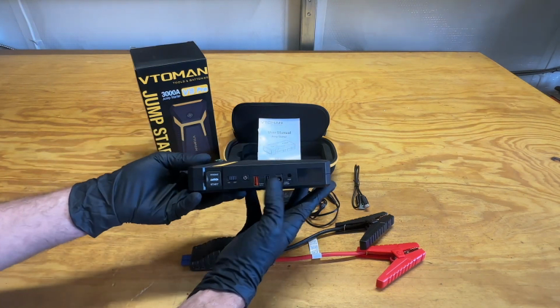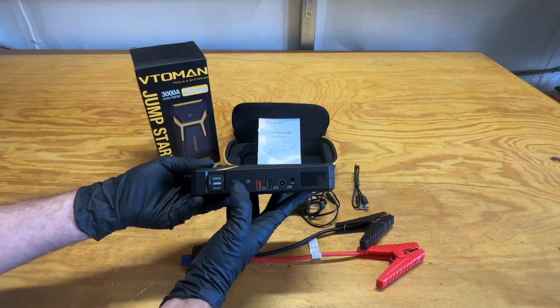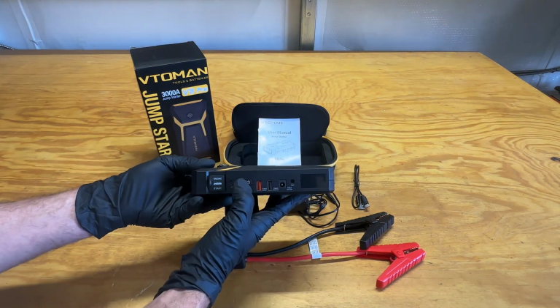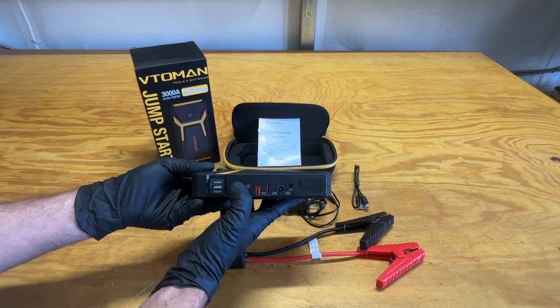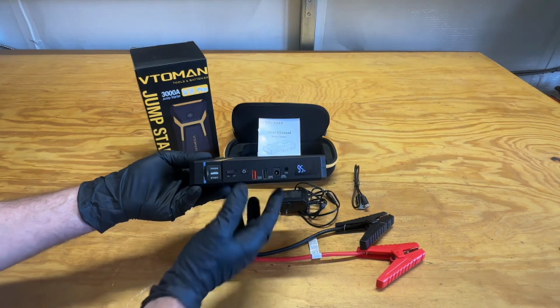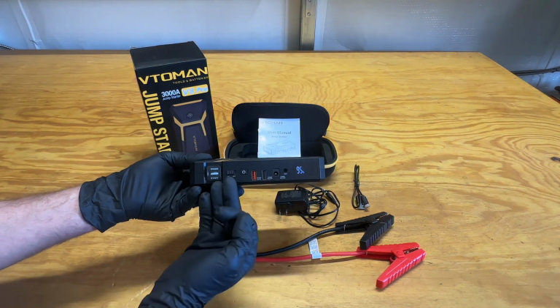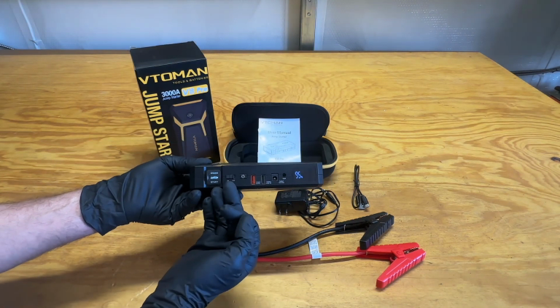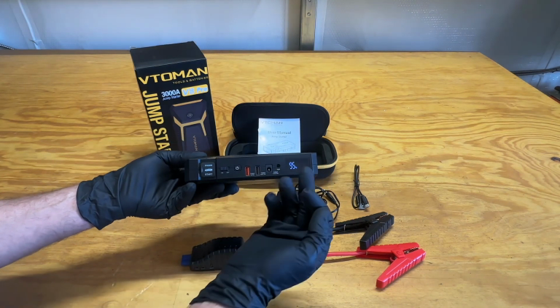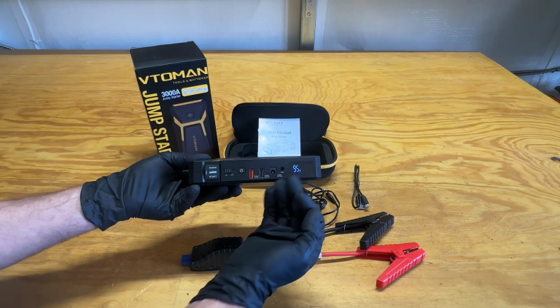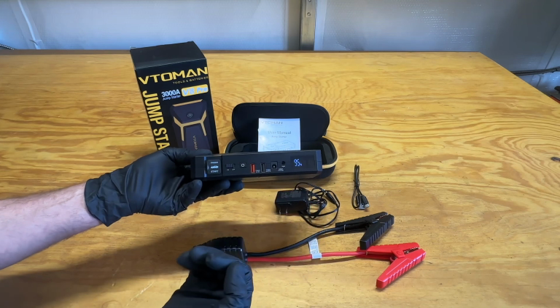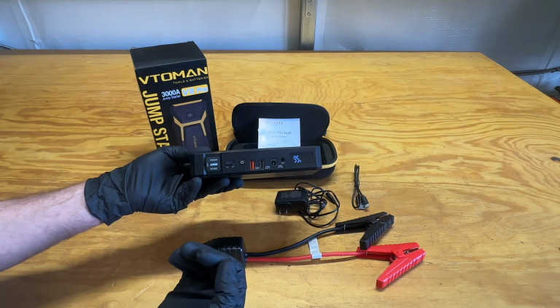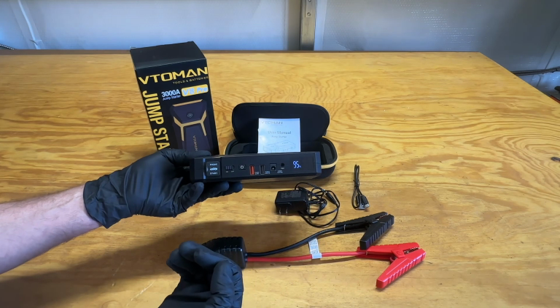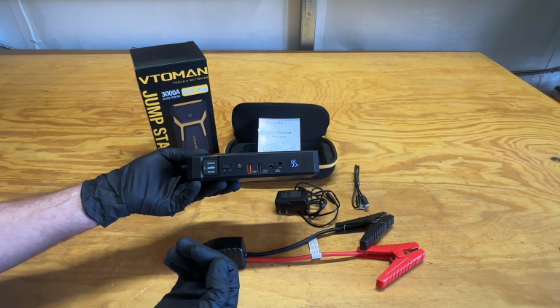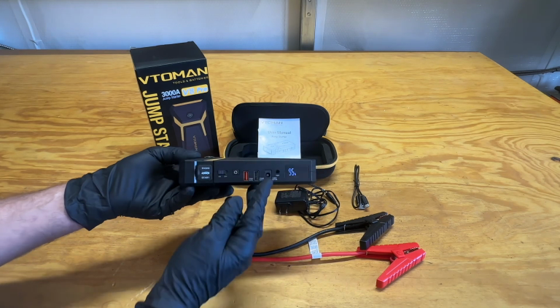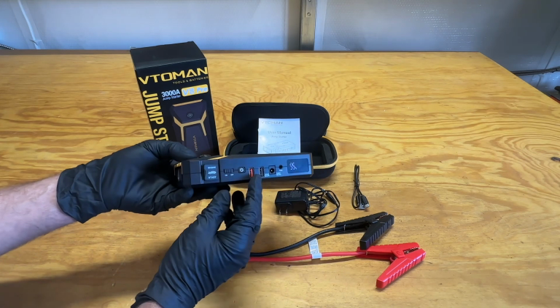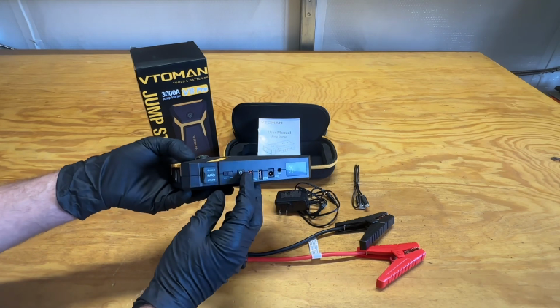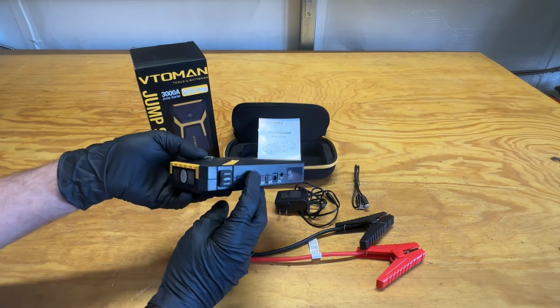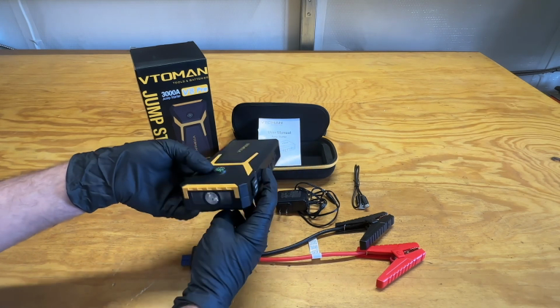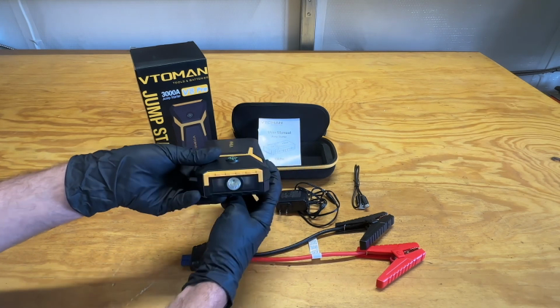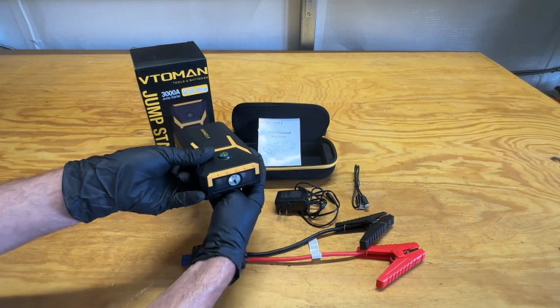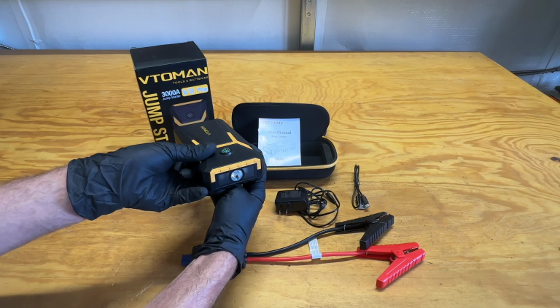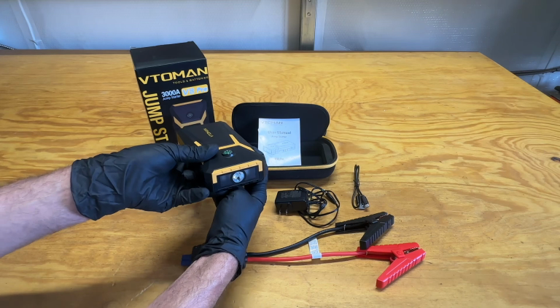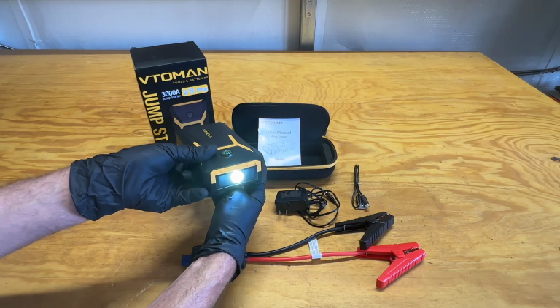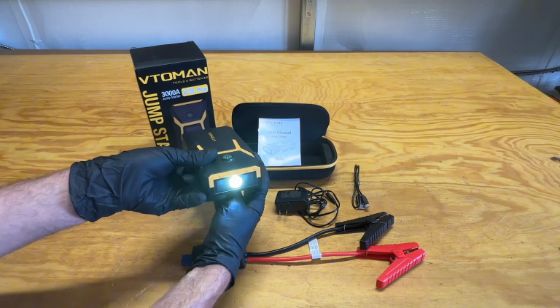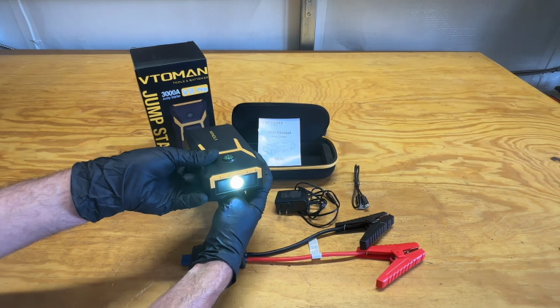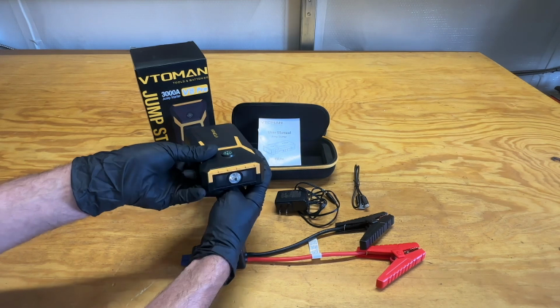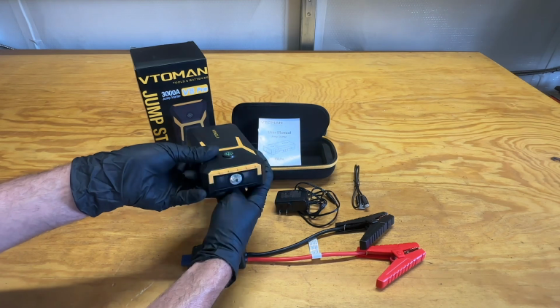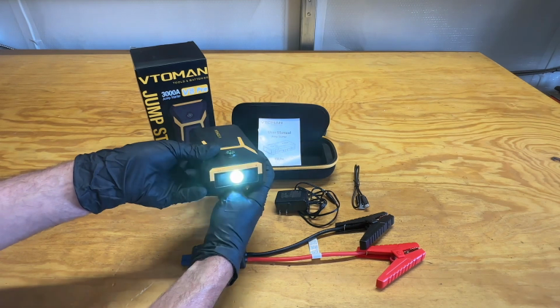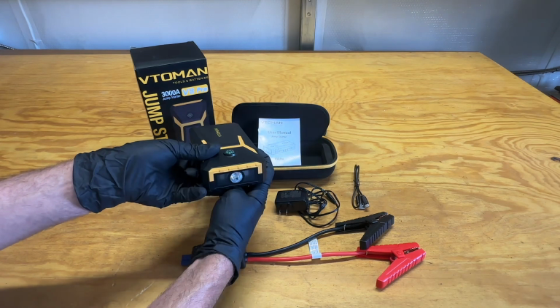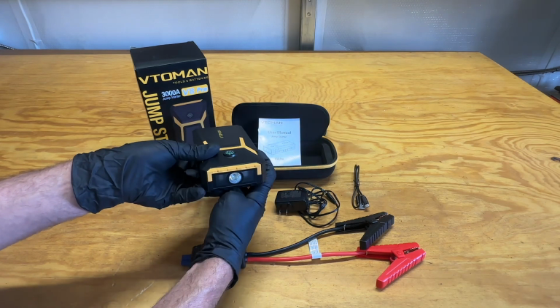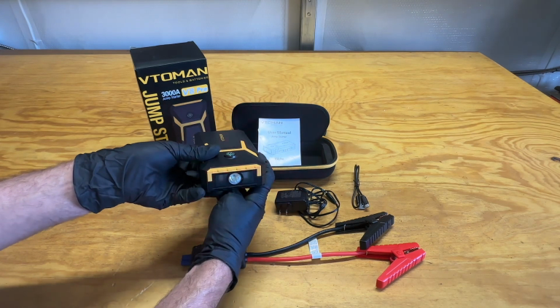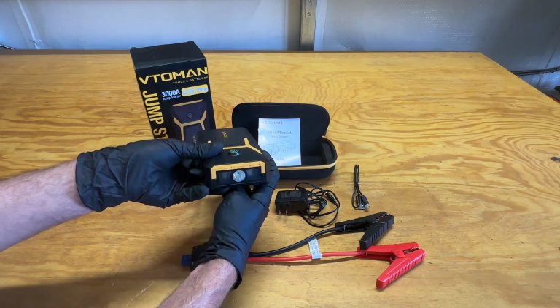As far as the unit goes, you've got an on/off switch. When you turn it on, it gives you the battery percentage. You've got the power button designed to turn your light on, and you've also got the red light.